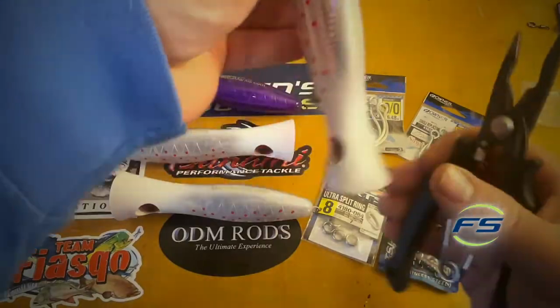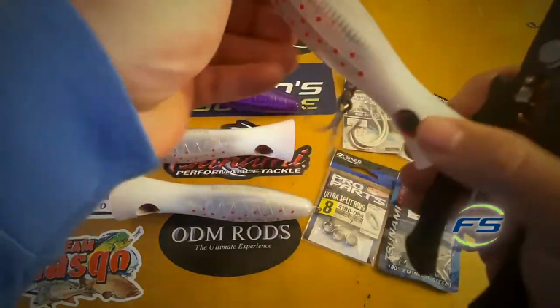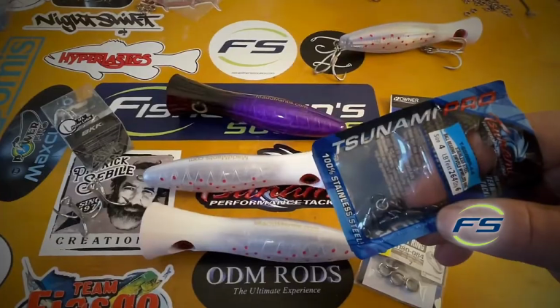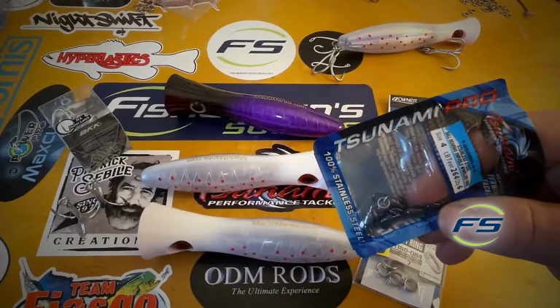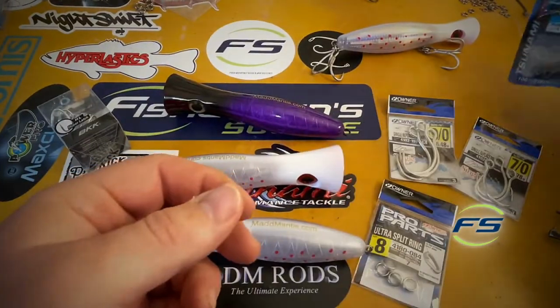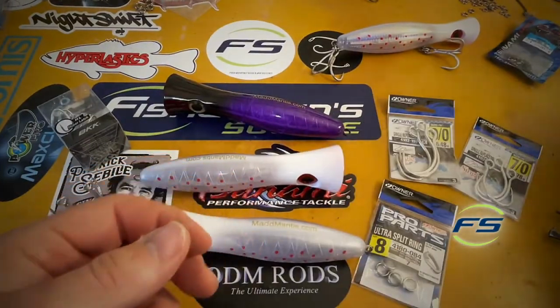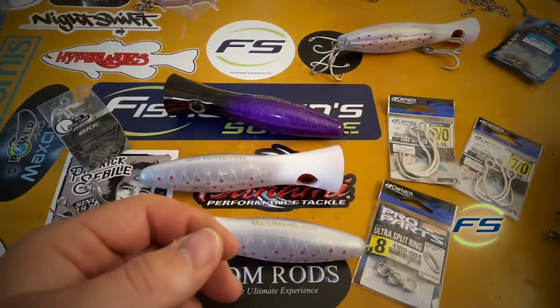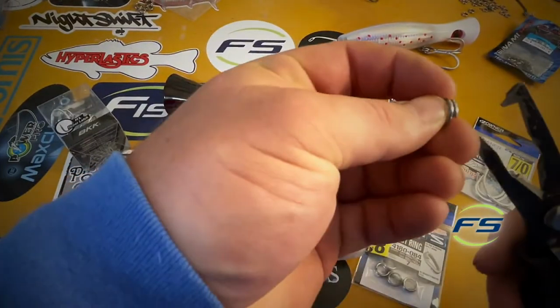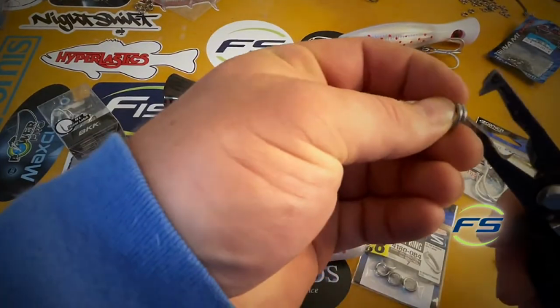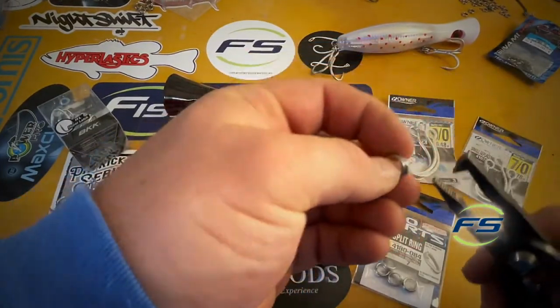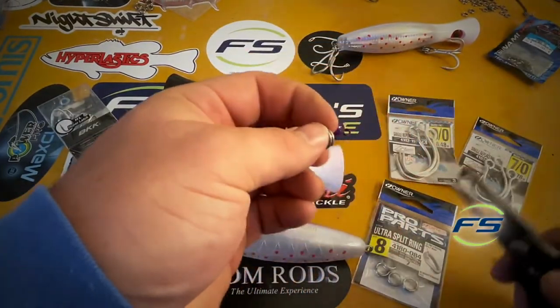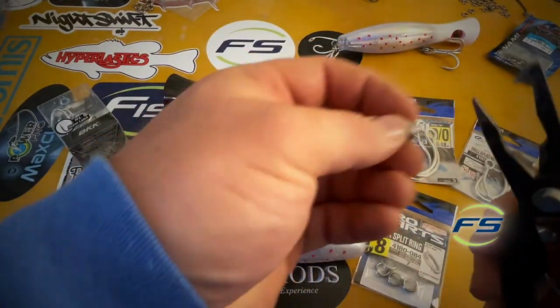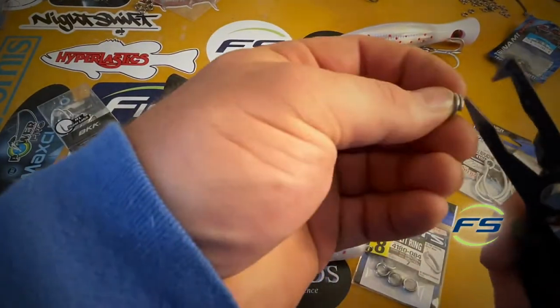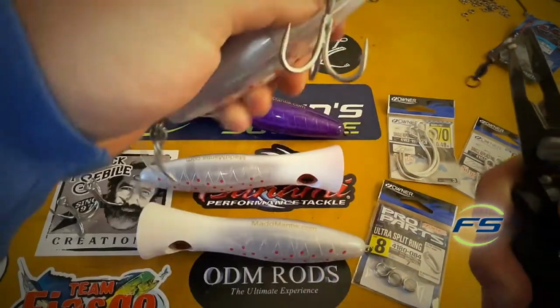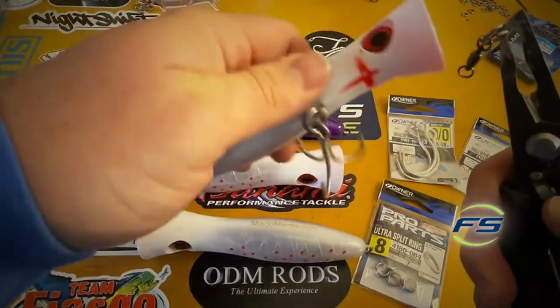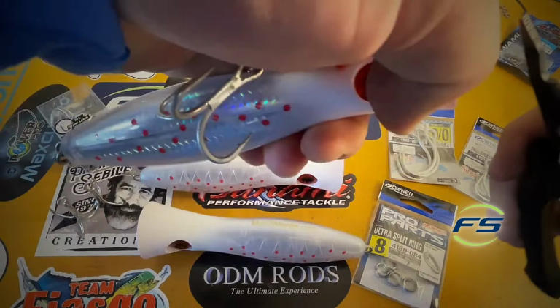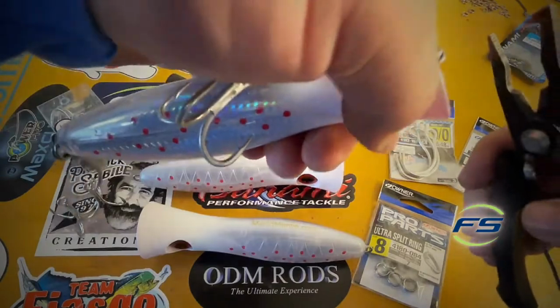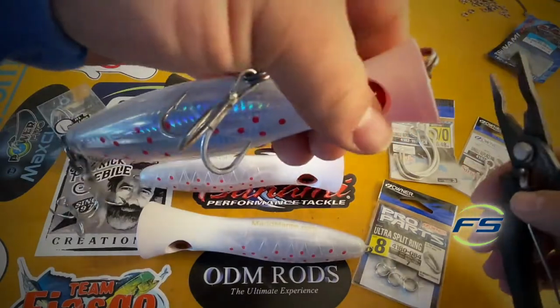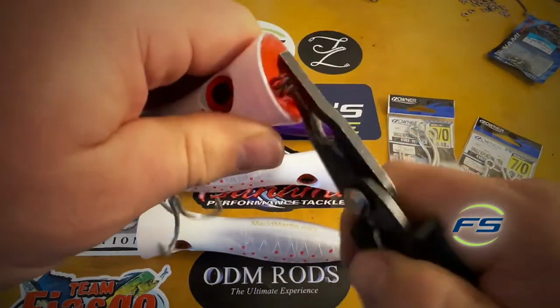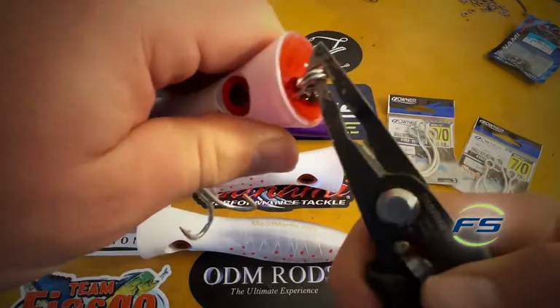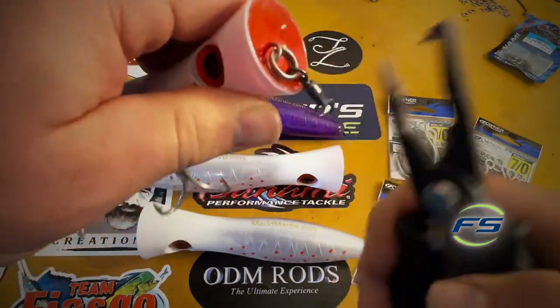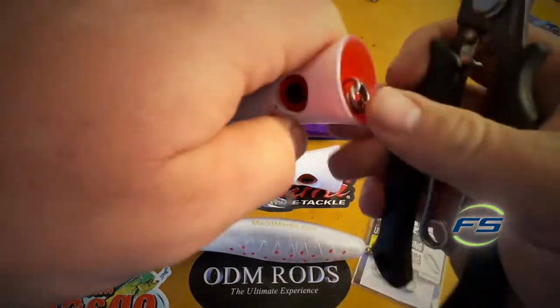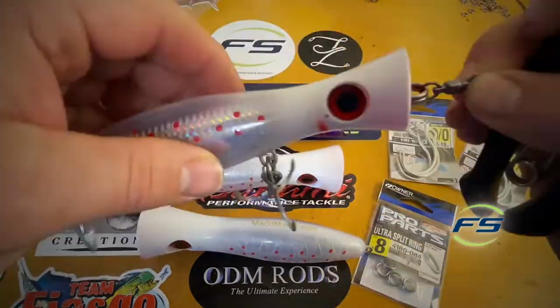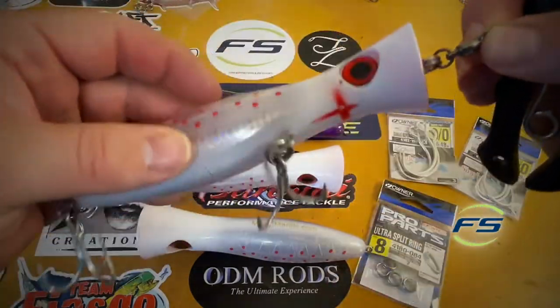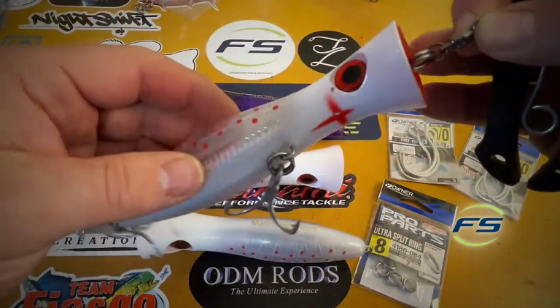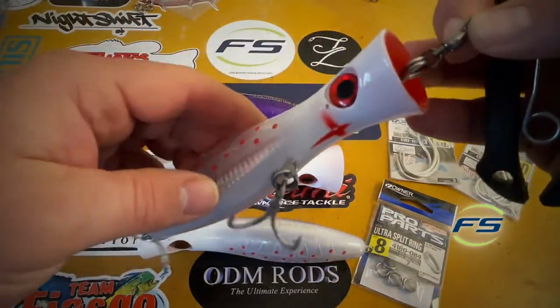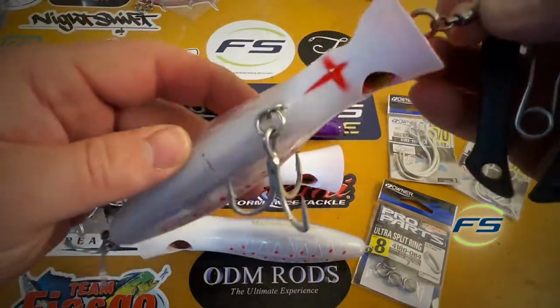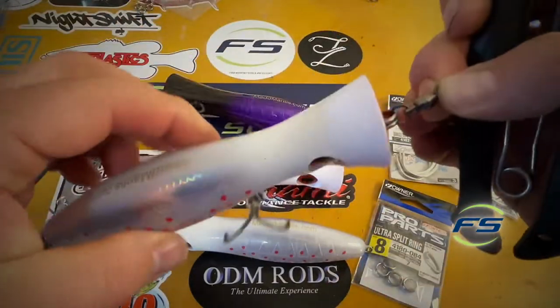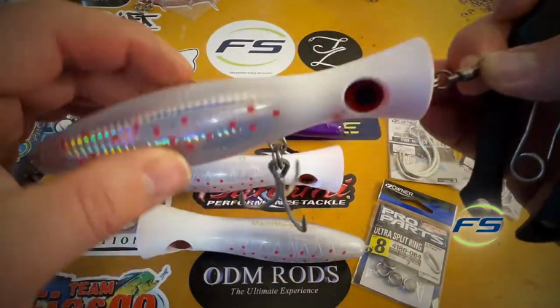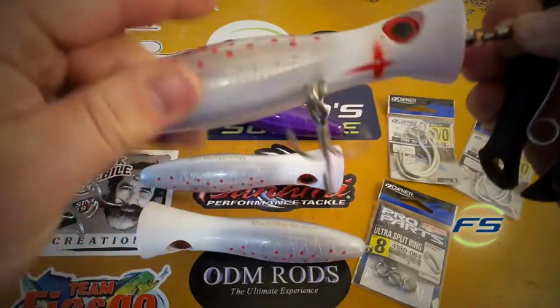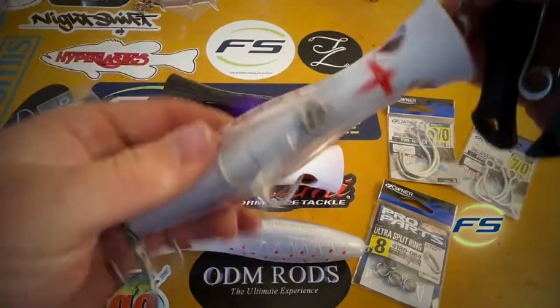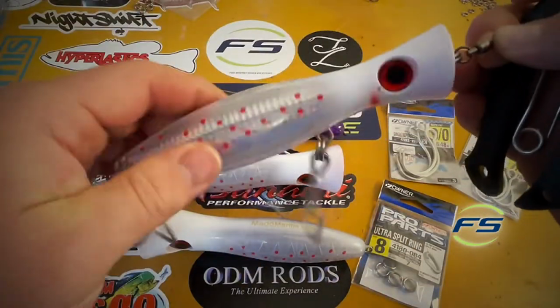Another thing — what you're tying to. Same split ring, number 8 Ultra. Split it right onto the nose. Snap. You just tie or crimp to your swivel. Now they can't torque you.